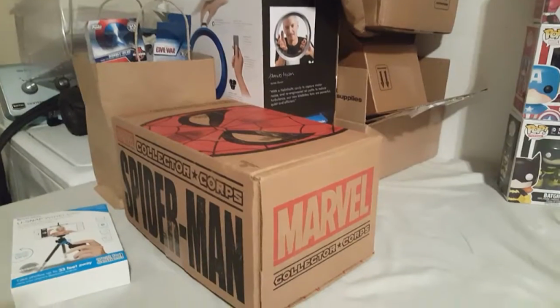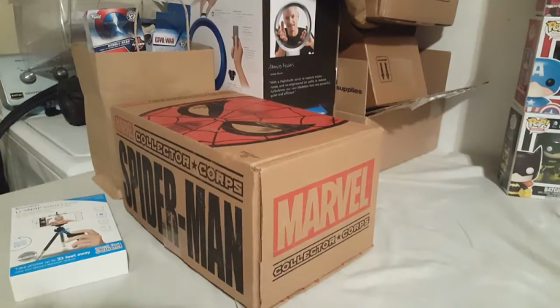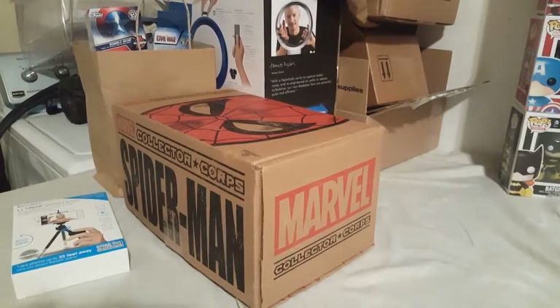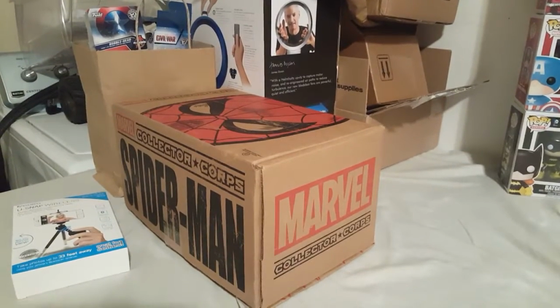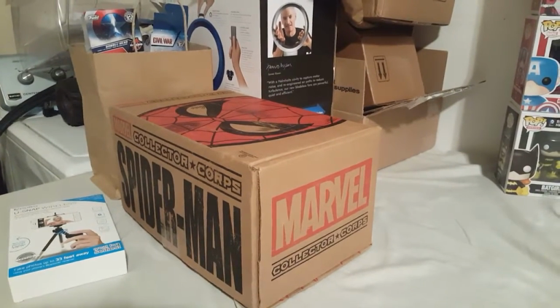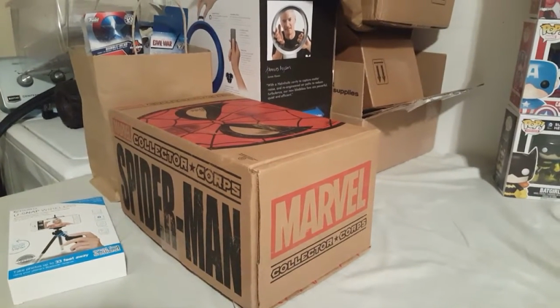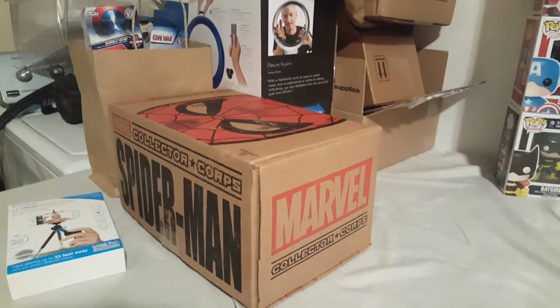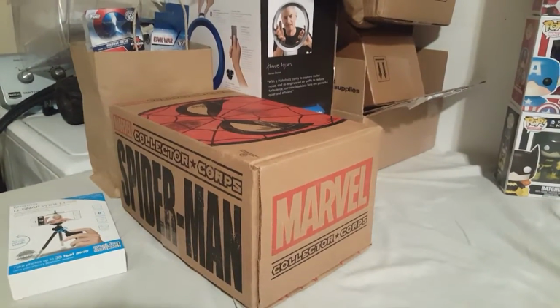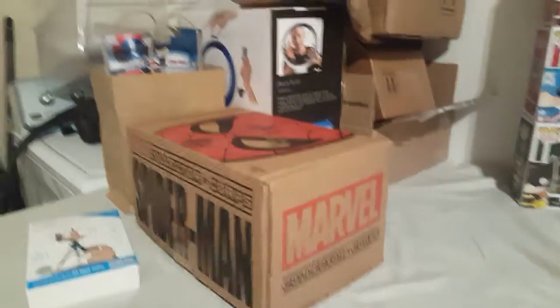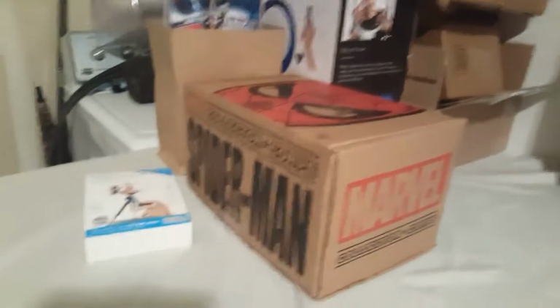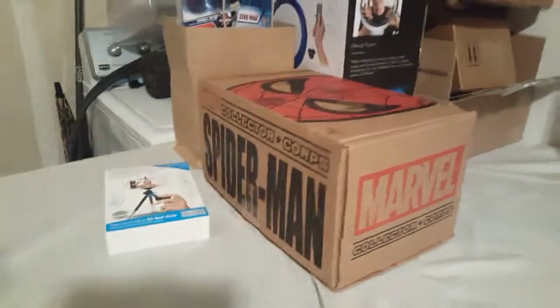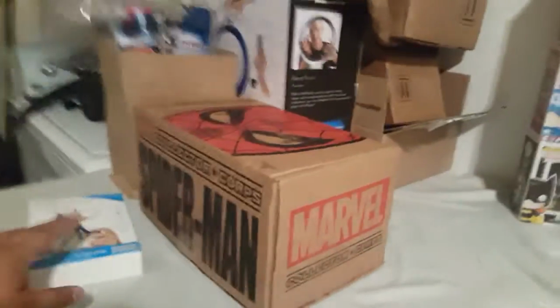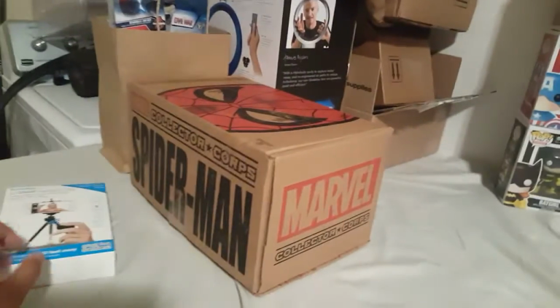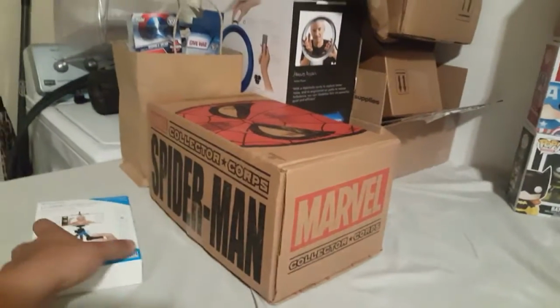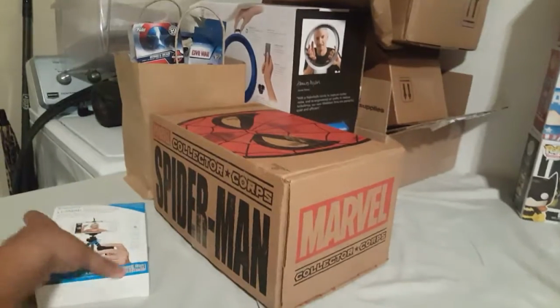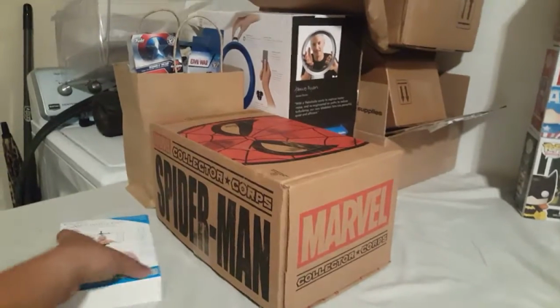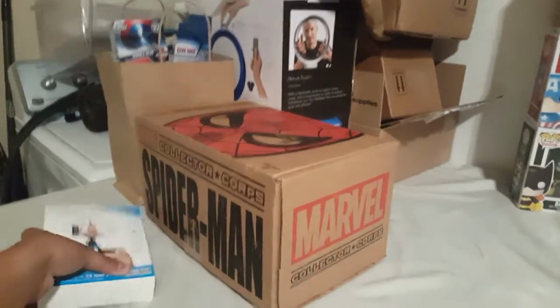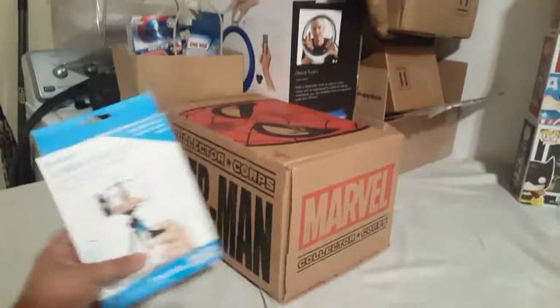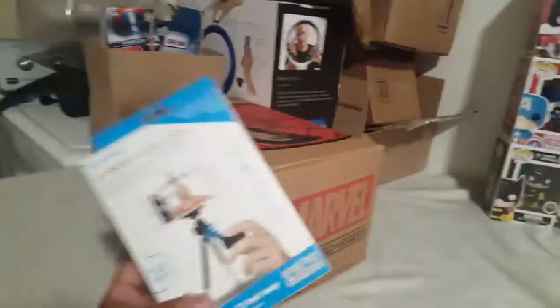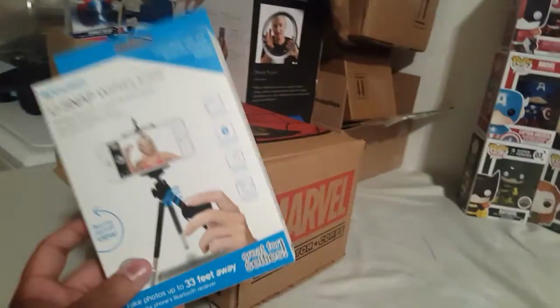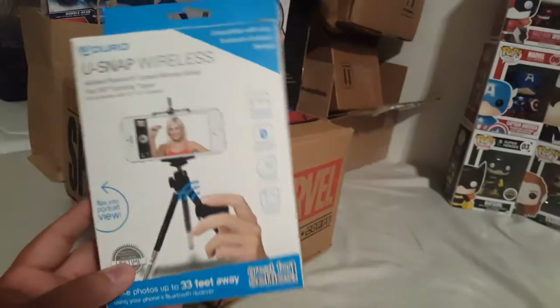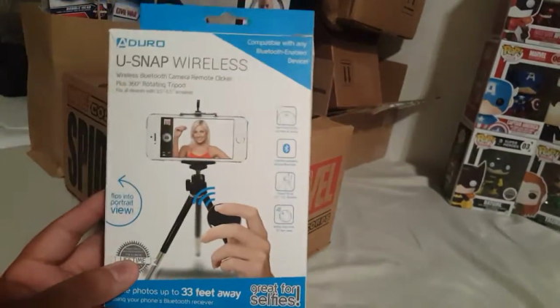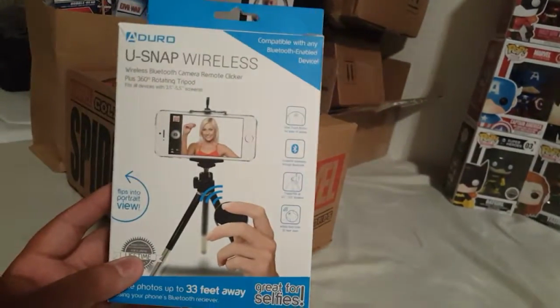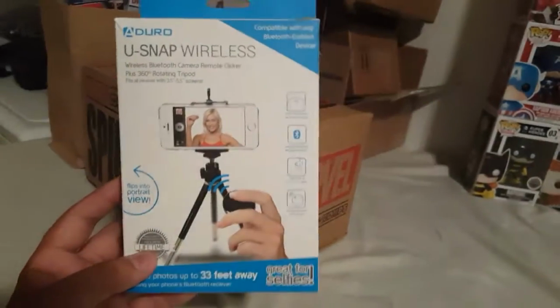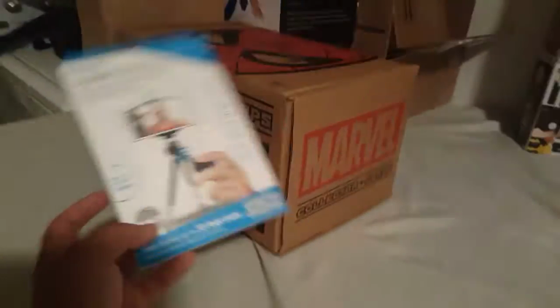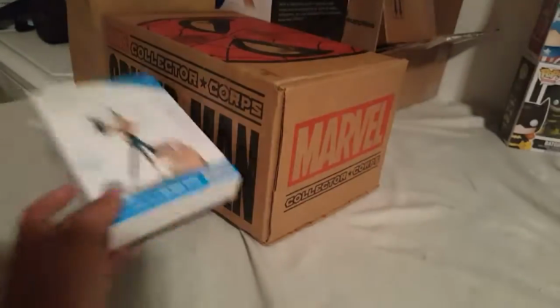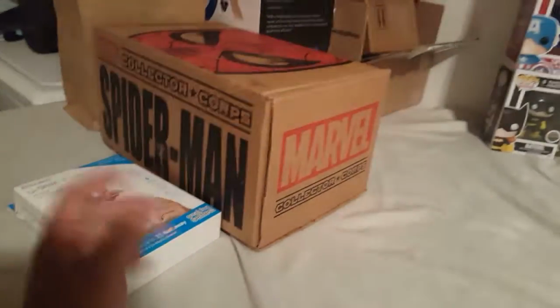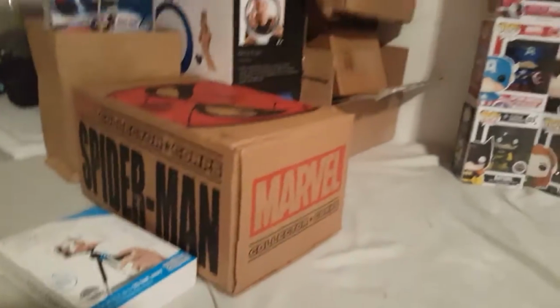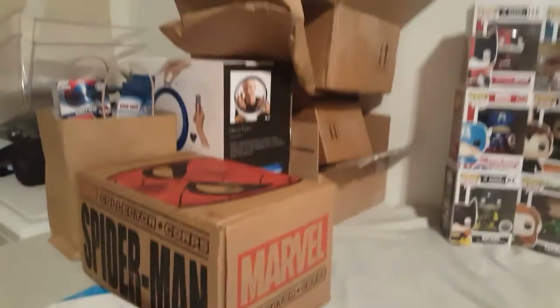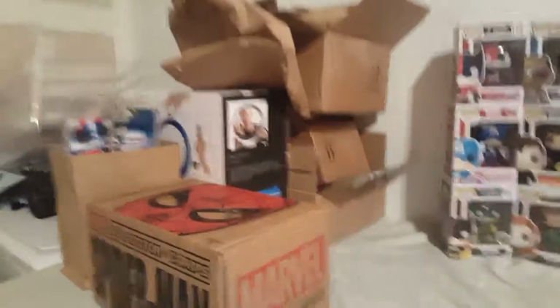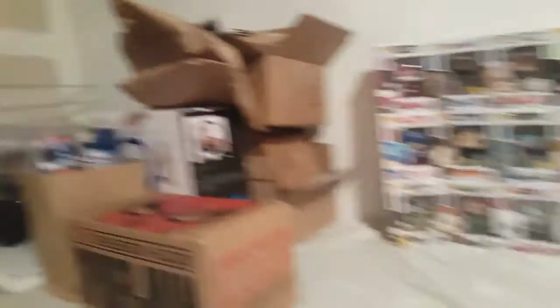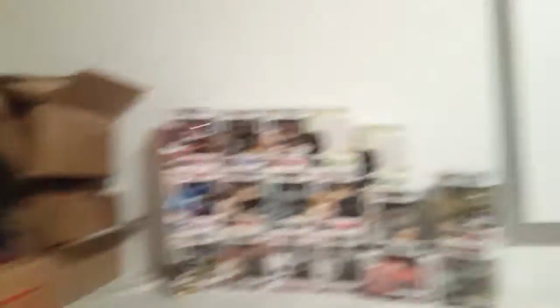I just finished up my review on the Spider-Man Collector Corps box, which is why the box is still here. I also got a new tripod, which I'm going to be using a lot more — it looks just like that. I actually have my phone attached to it right now.